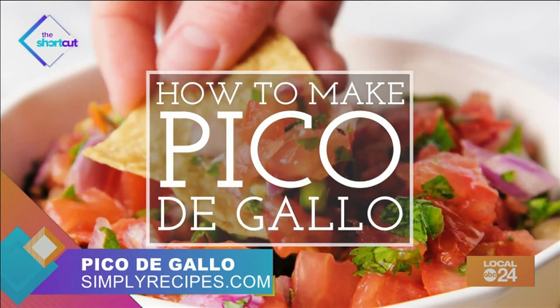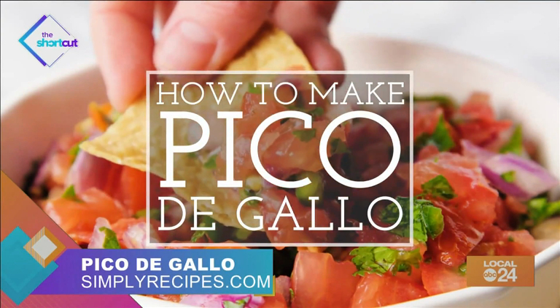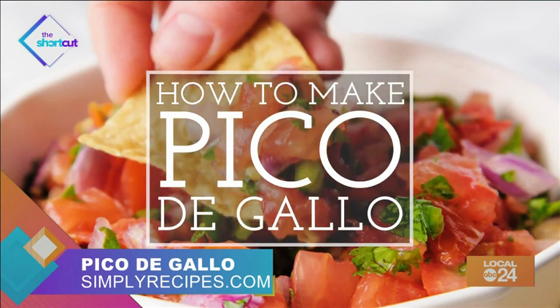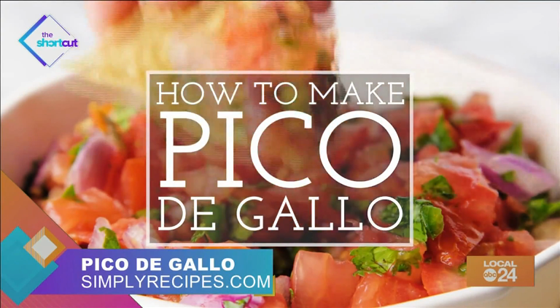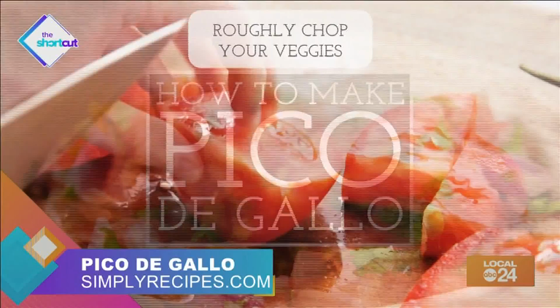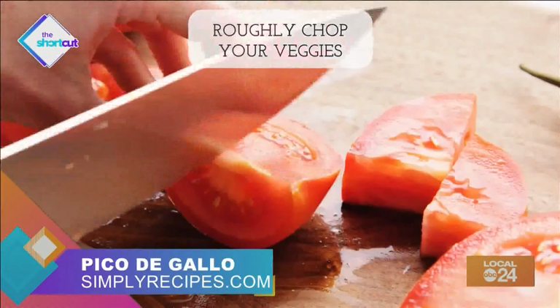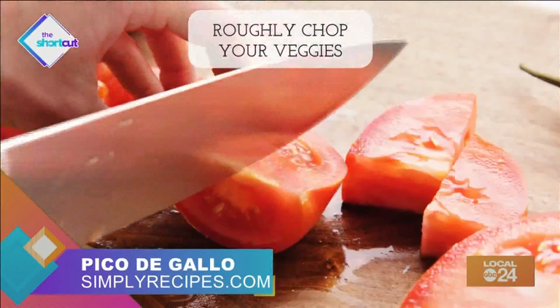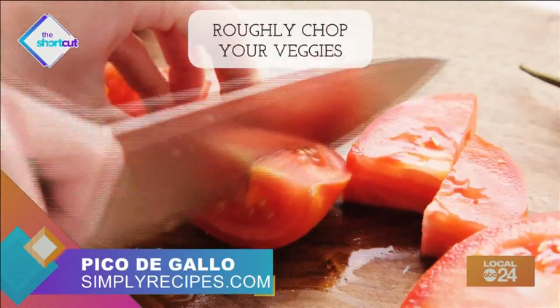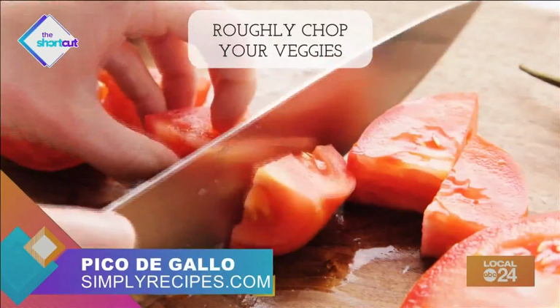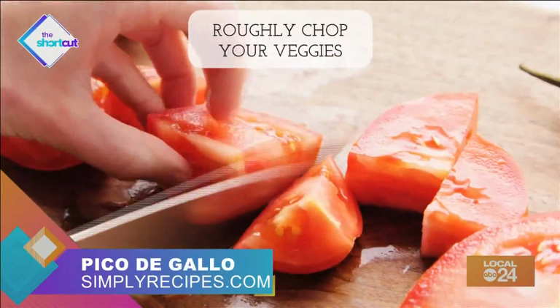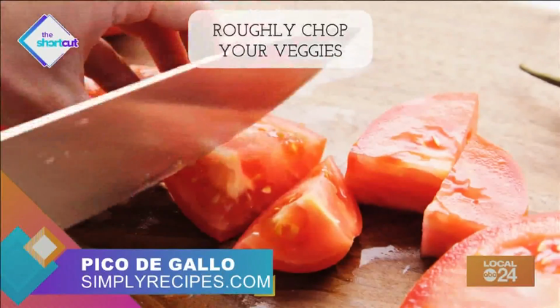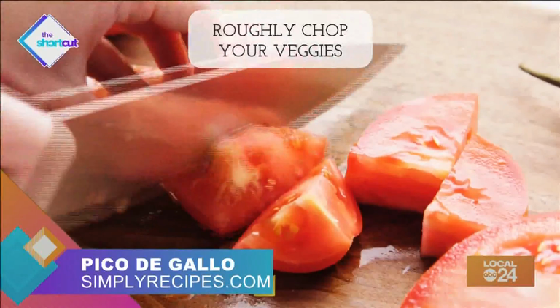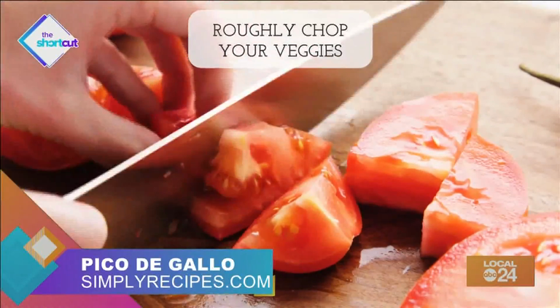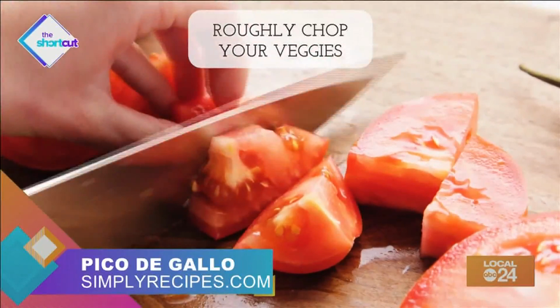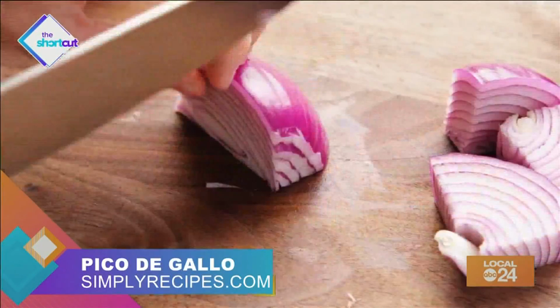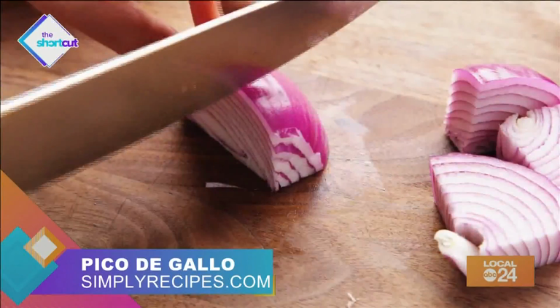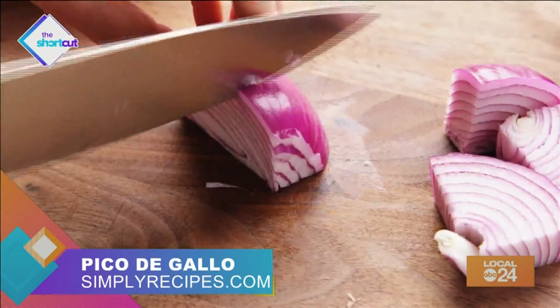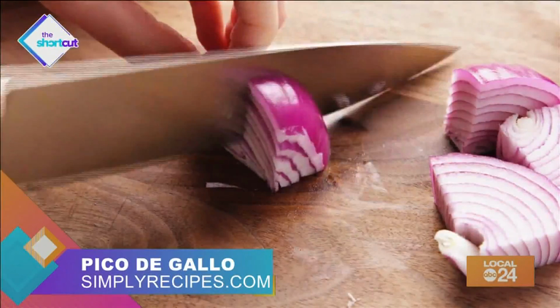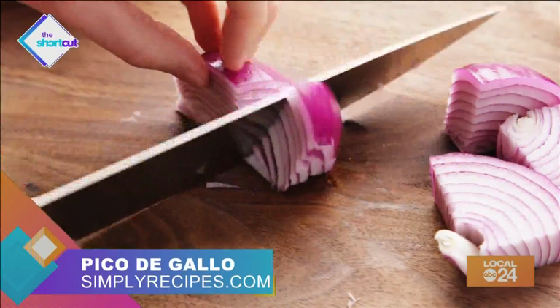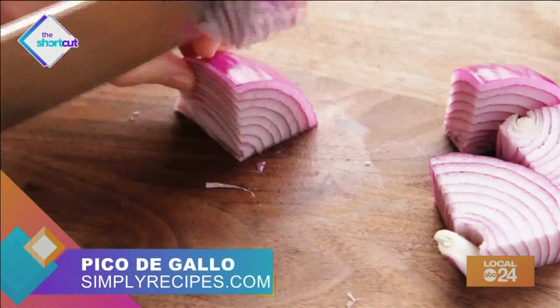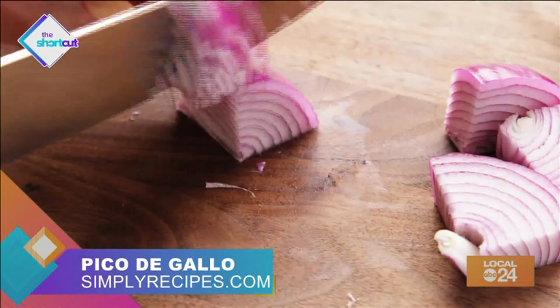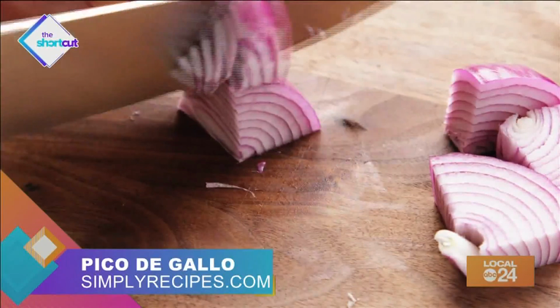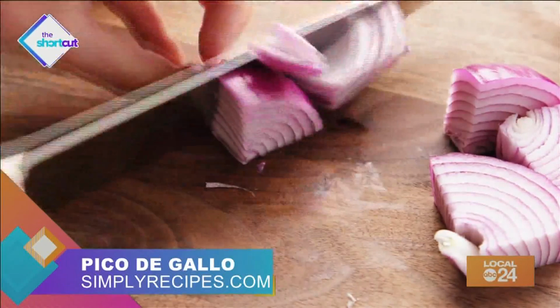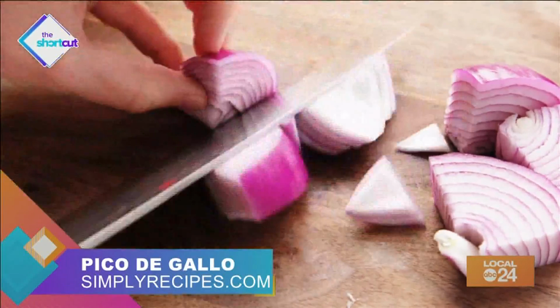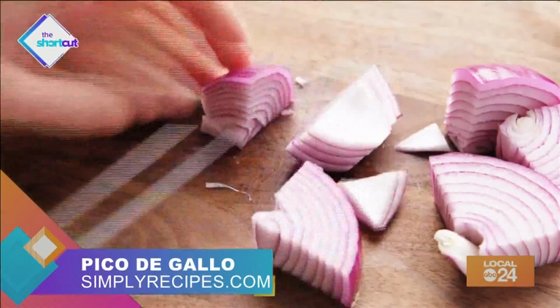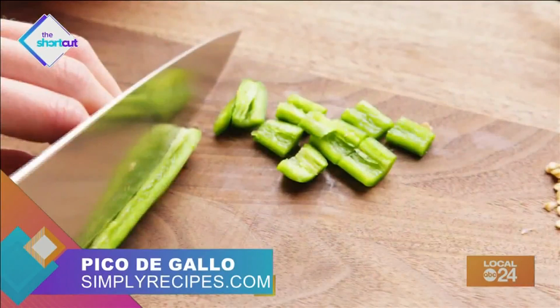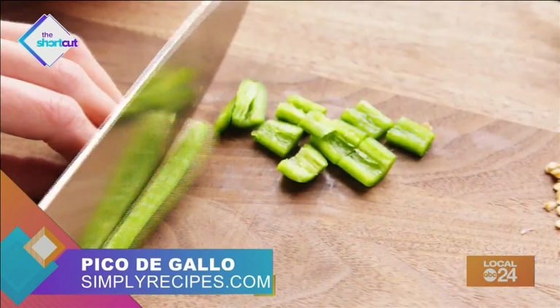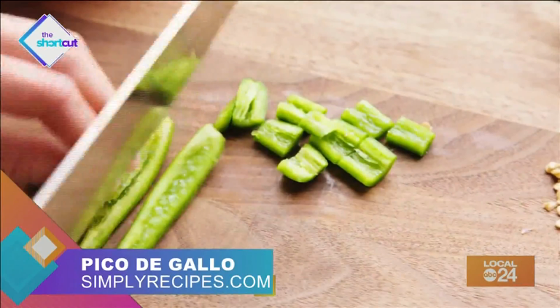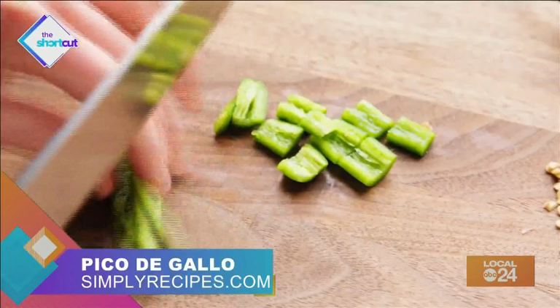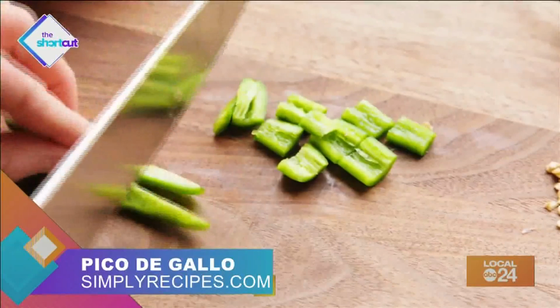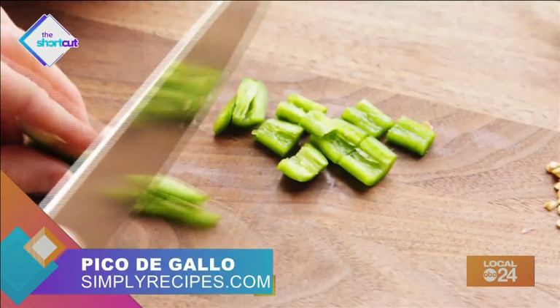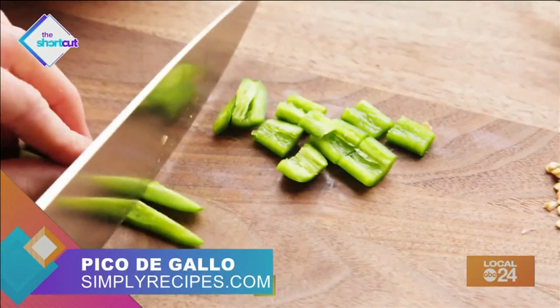simplyrecipes.com, too. First, cut up your veggies. You'll need three tomatoes, half a red onion, two serrano peppers, or one jalapeno pepper.